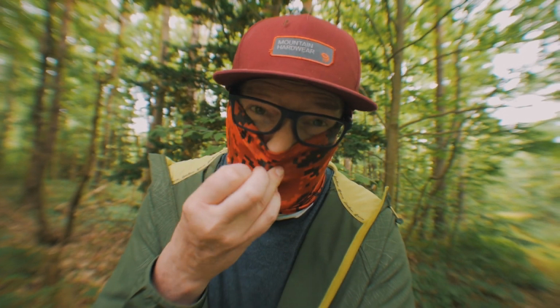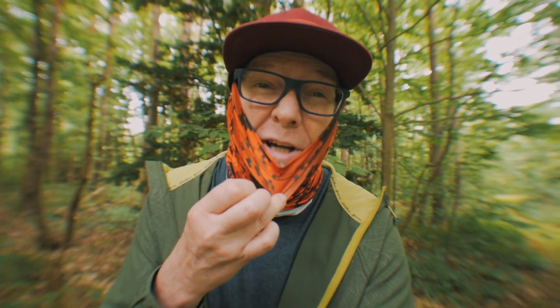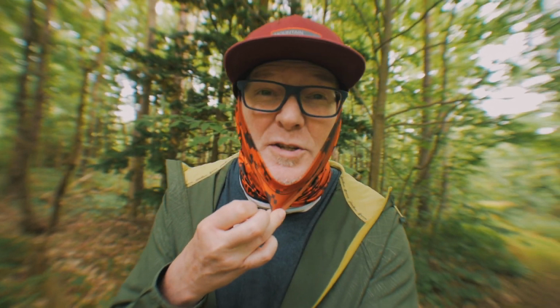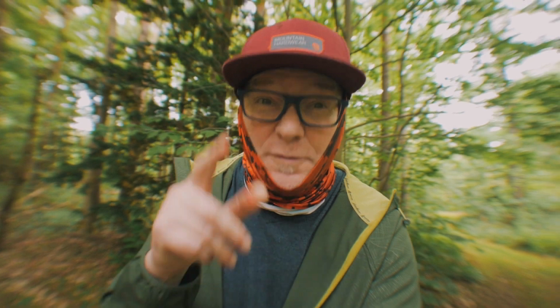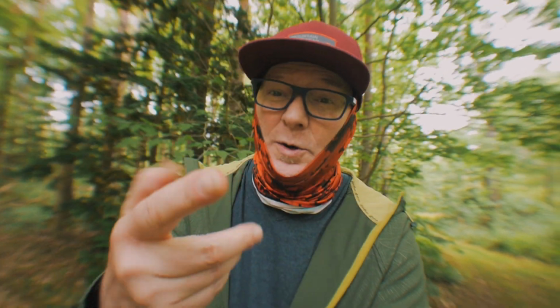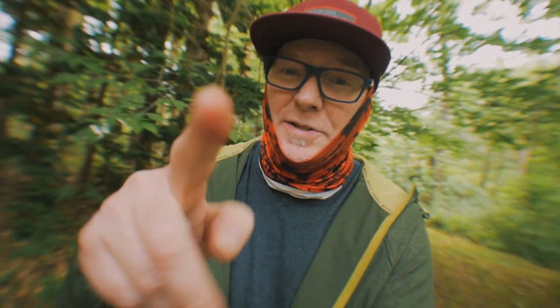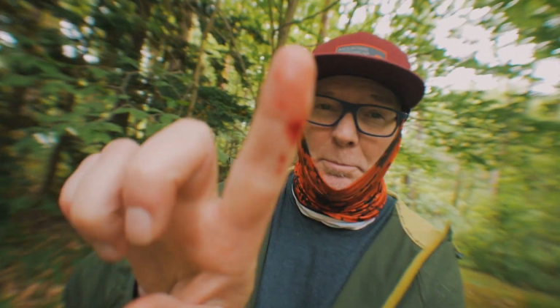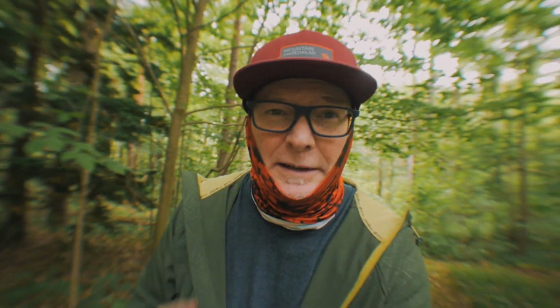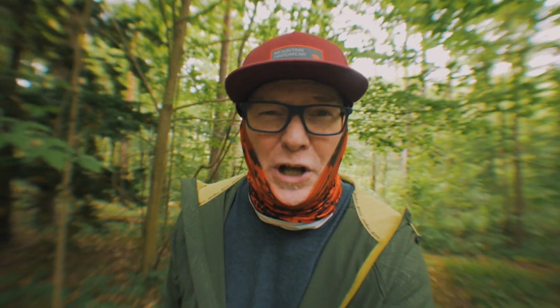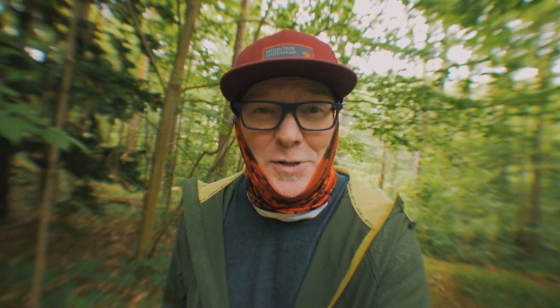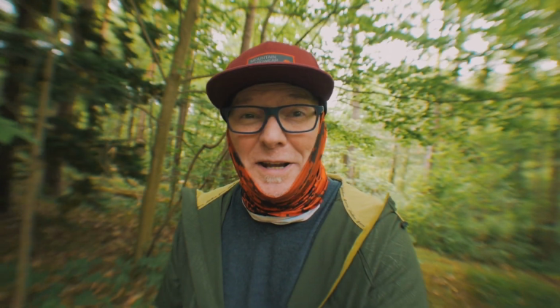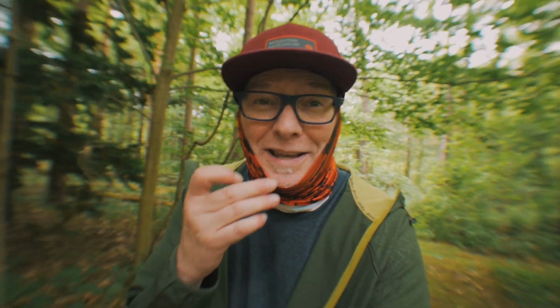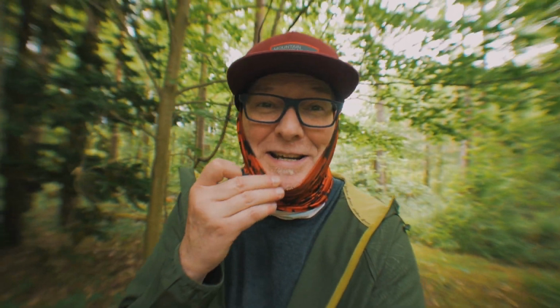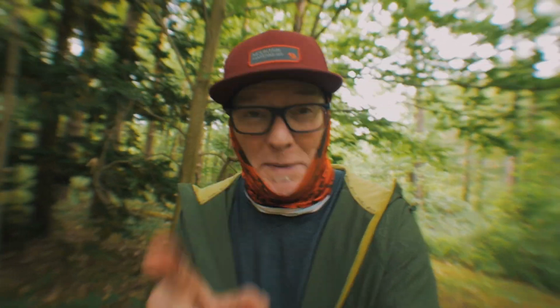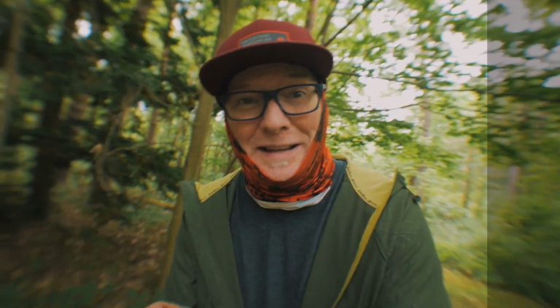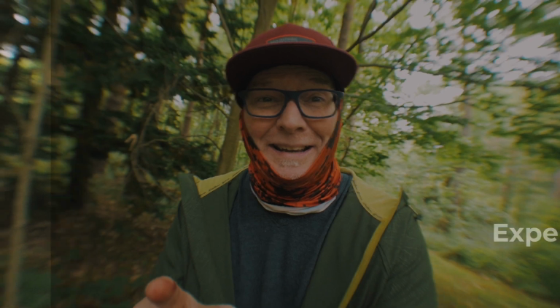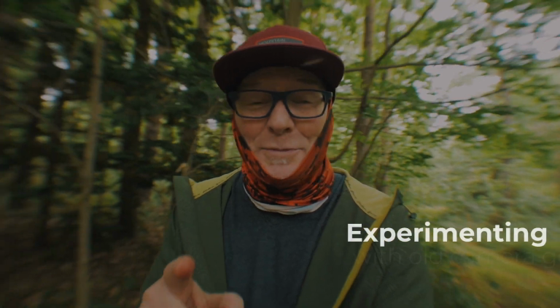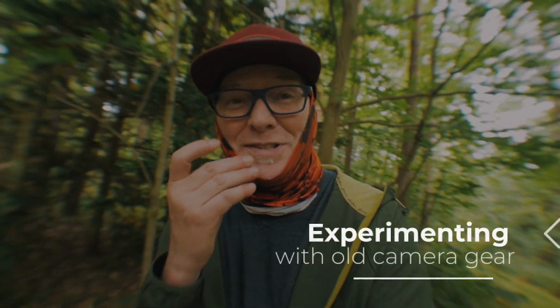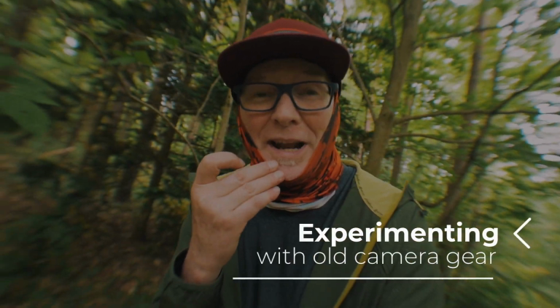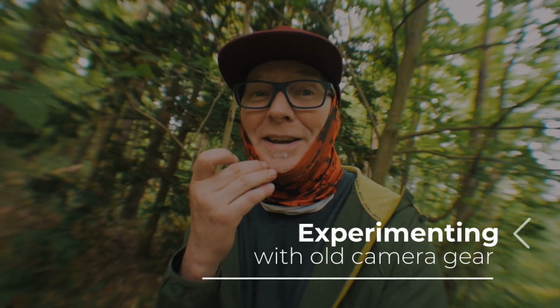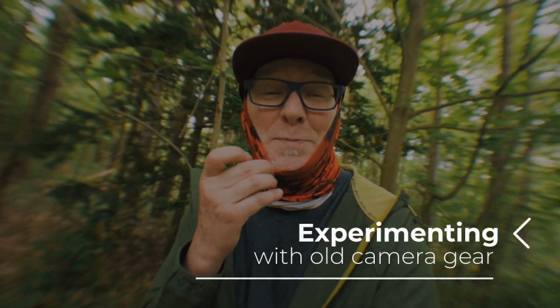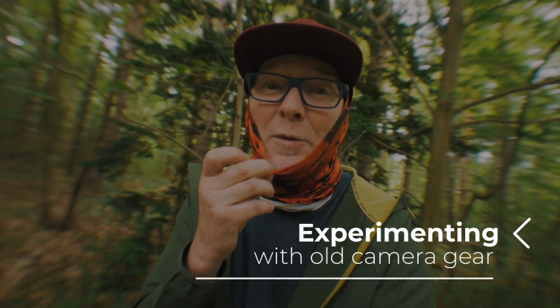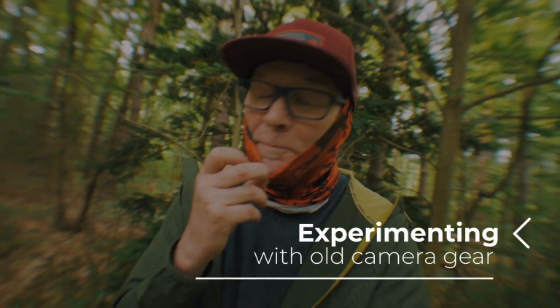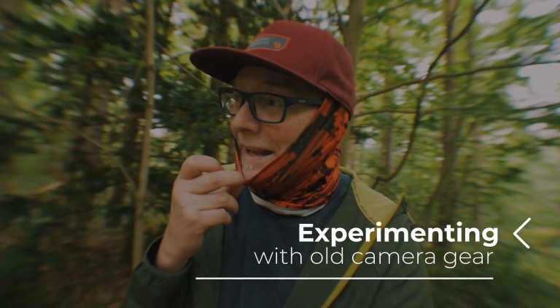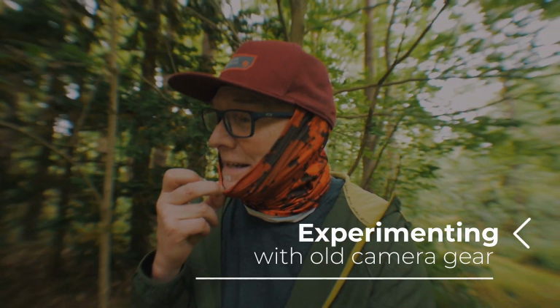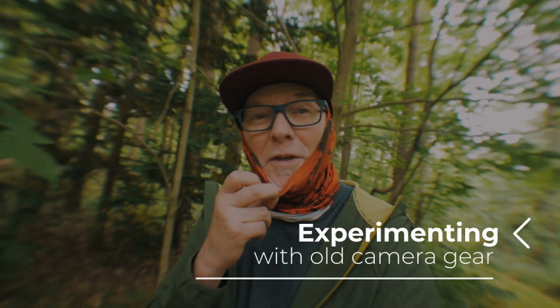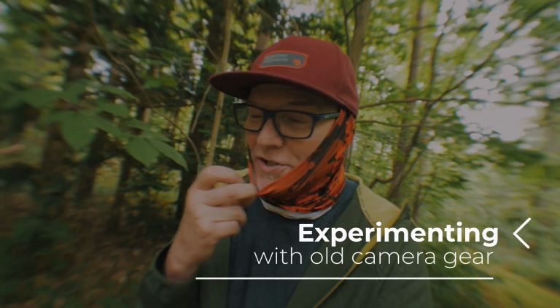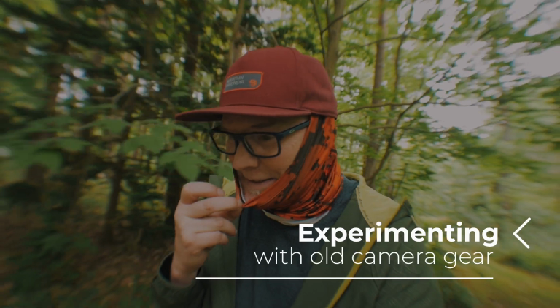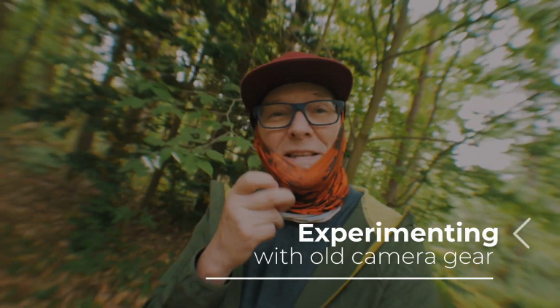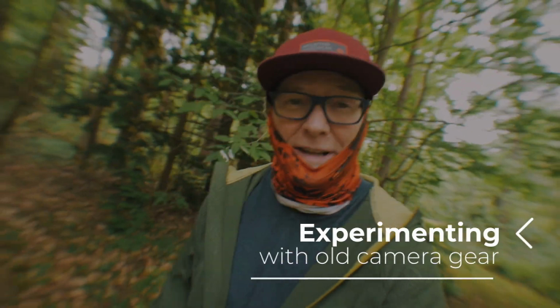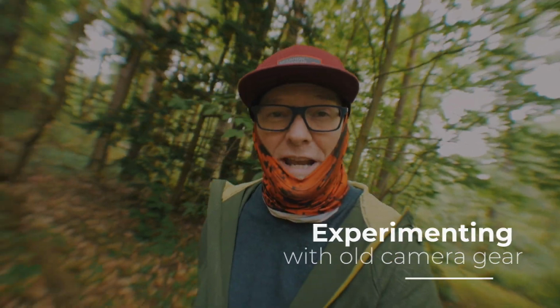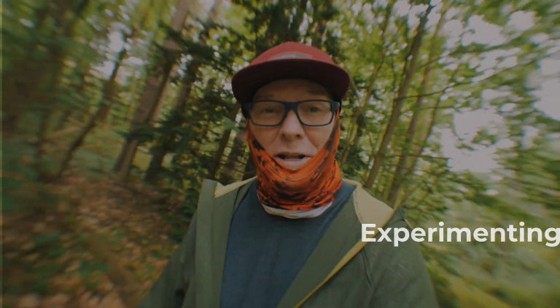The topic of this week's video is not blood. The topic of this week's video is experimenting. I'm going to show you something that I bought to experiment with, and if nothing else, we'll make this an entertaining video.